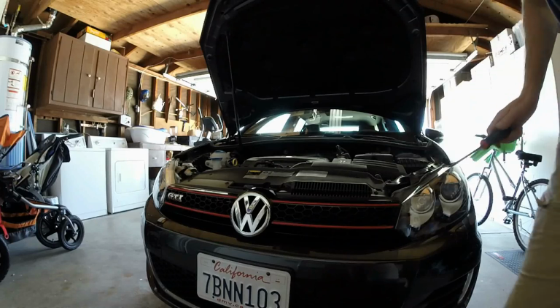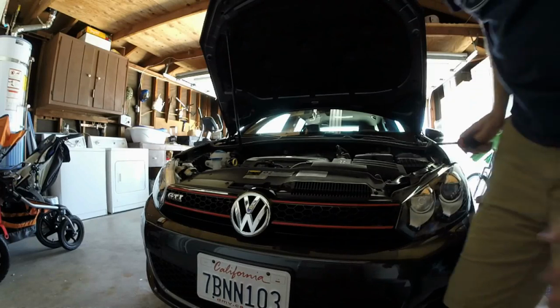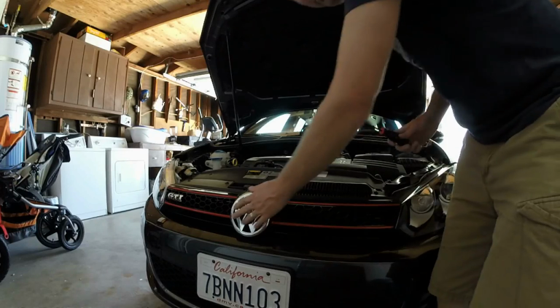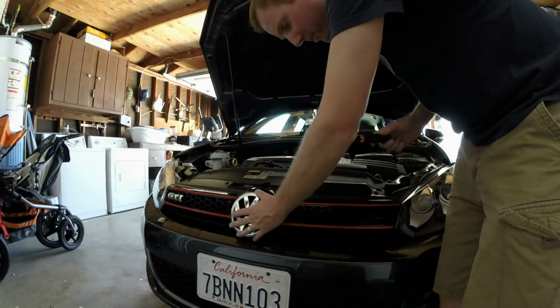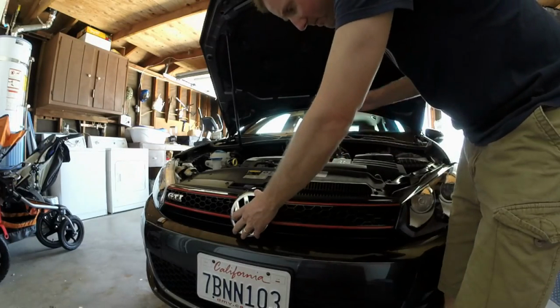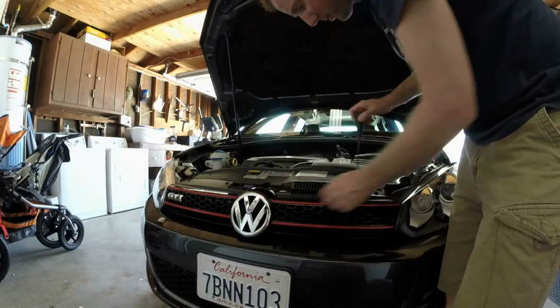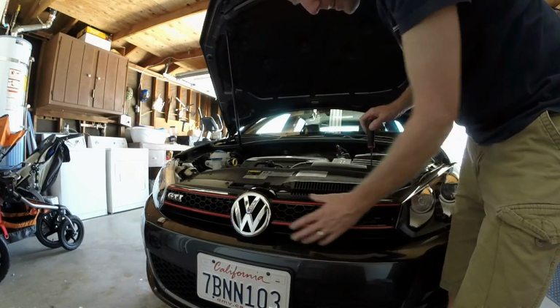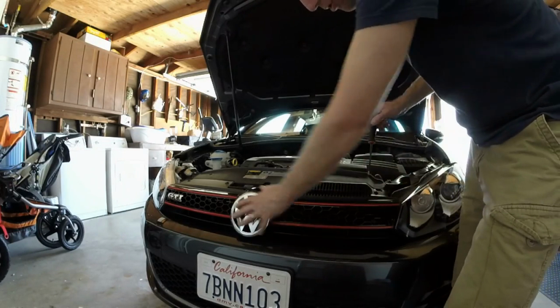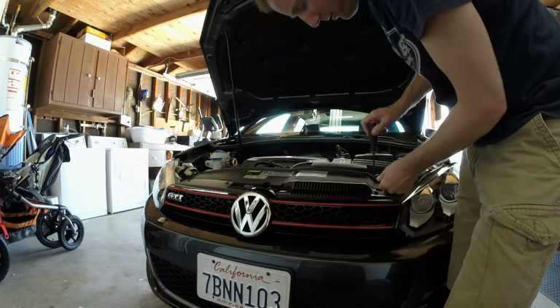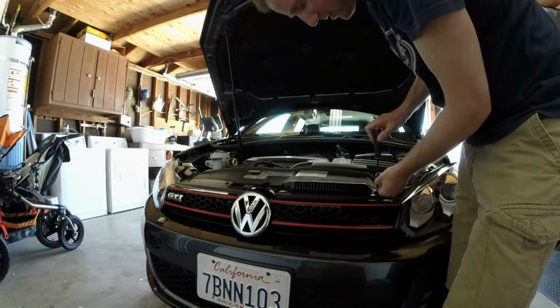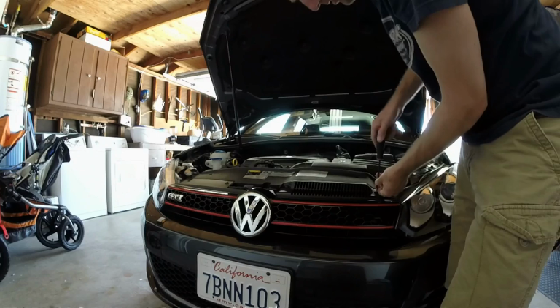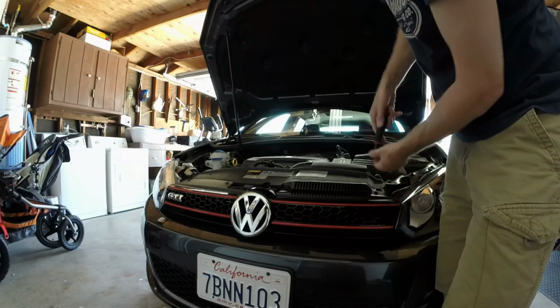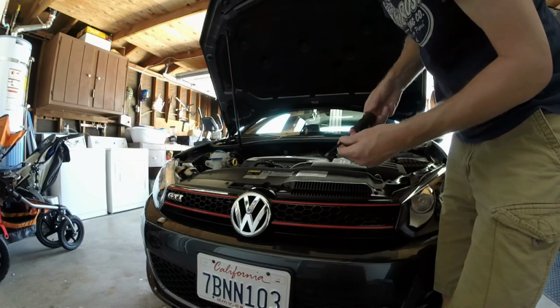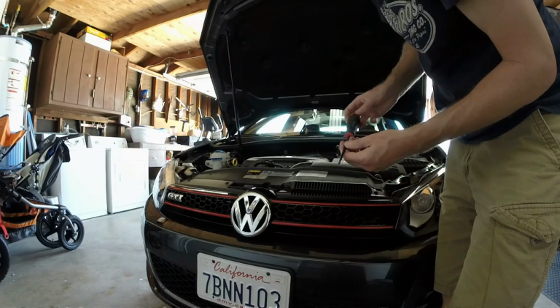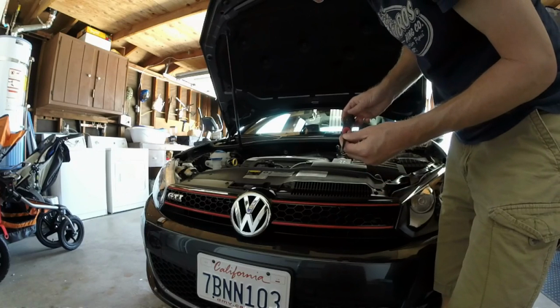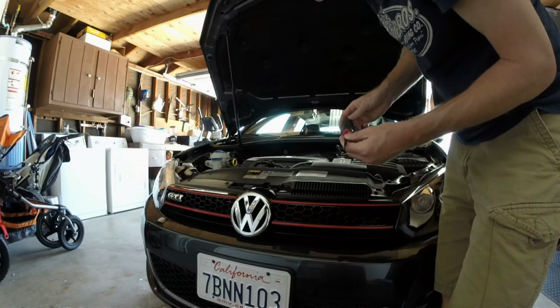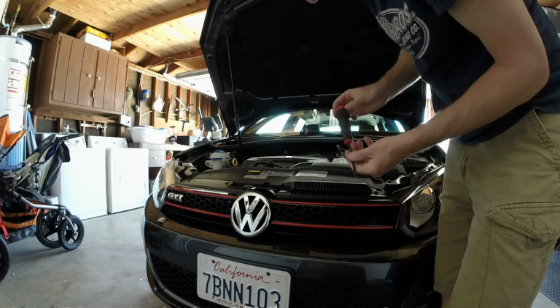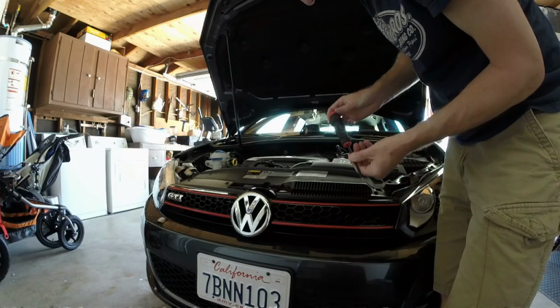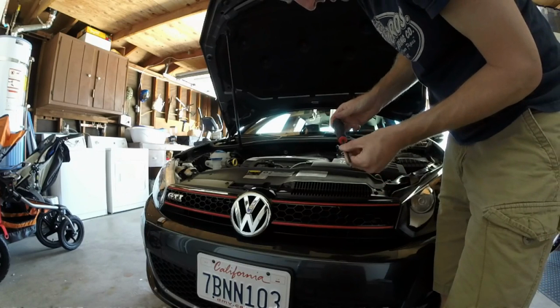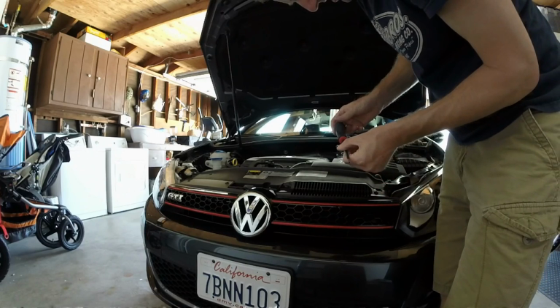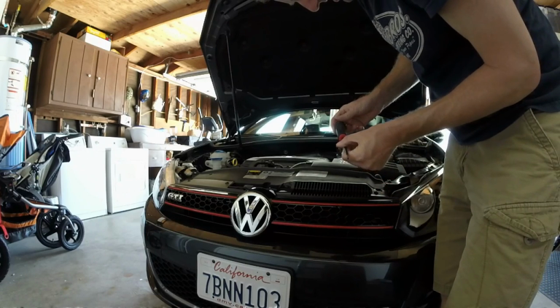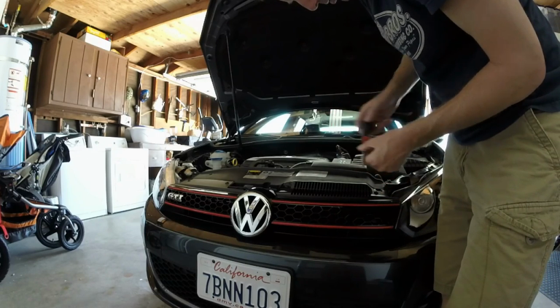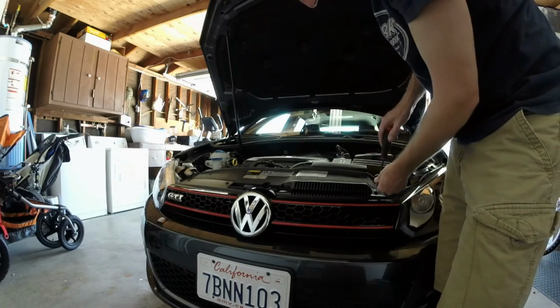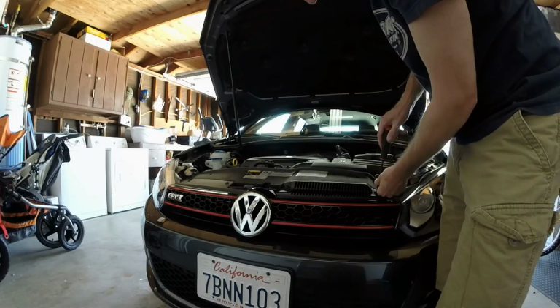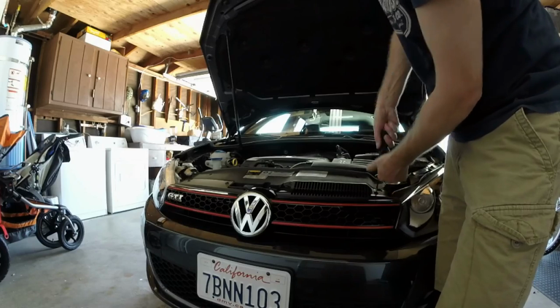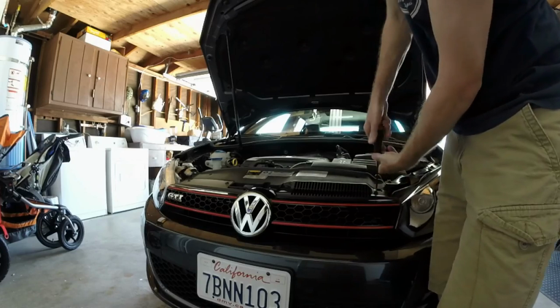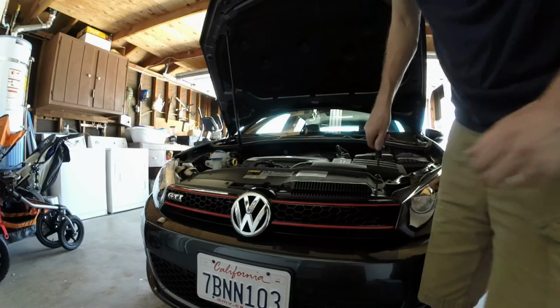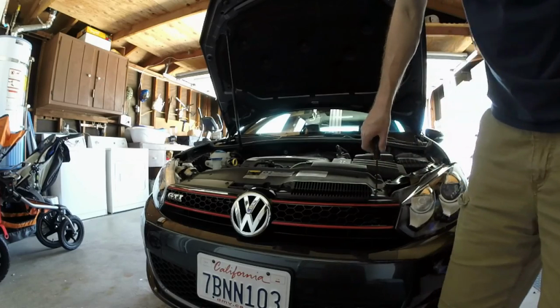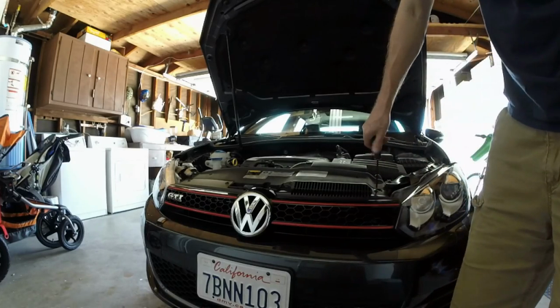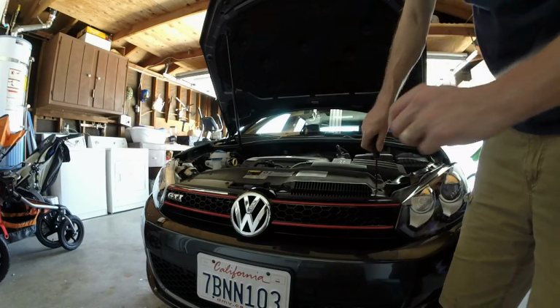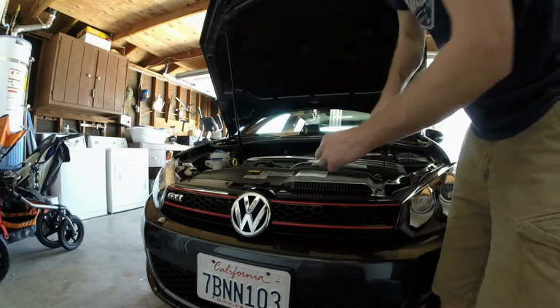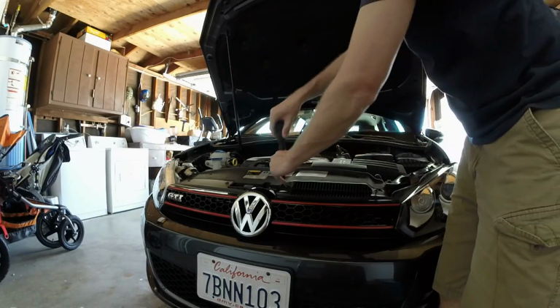Now let's work on the front emblem. We're going to take off the whole grille first. You have four Torx 25 screws on top. I'll get those four out right on top here.